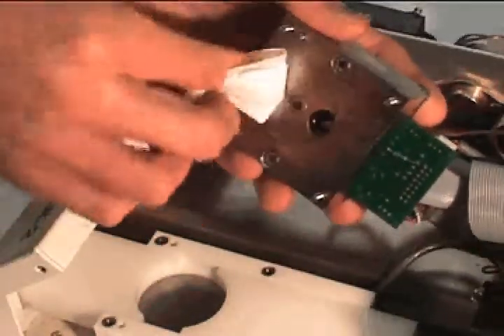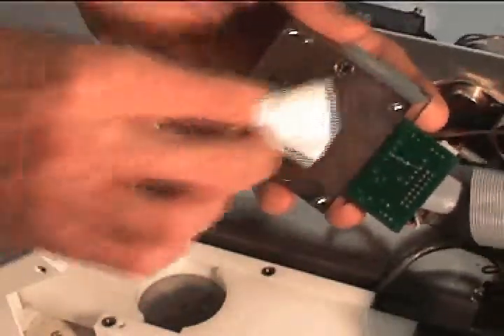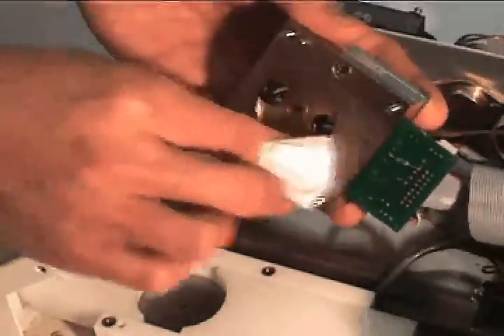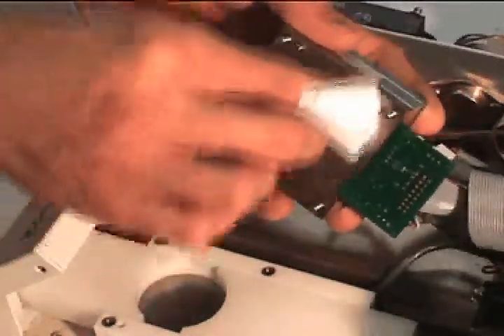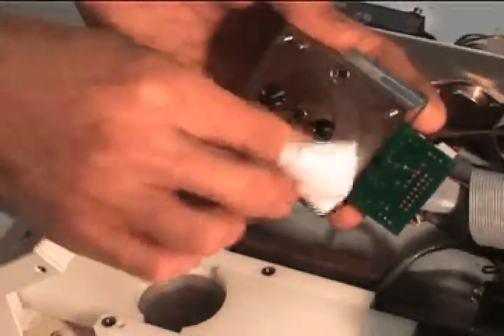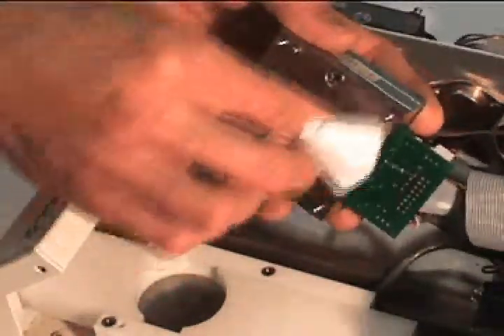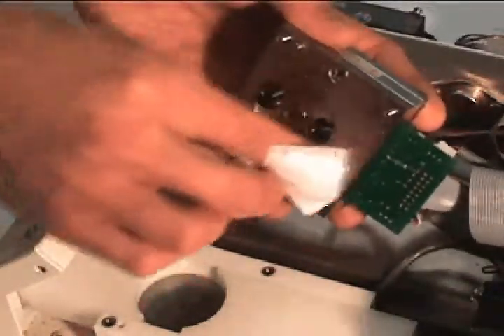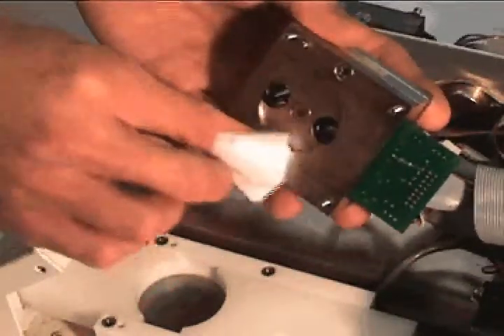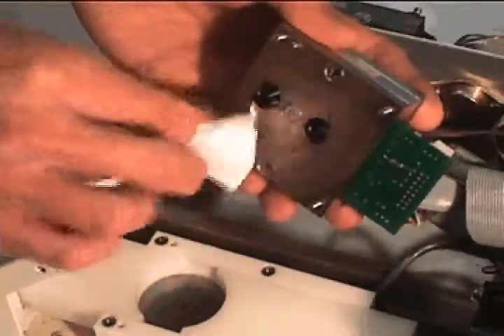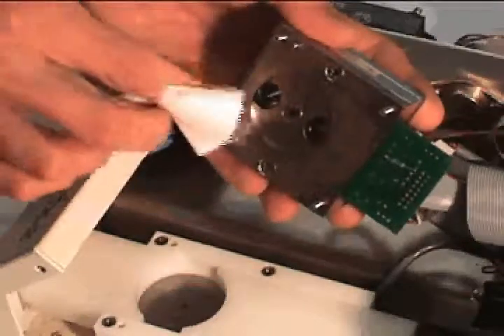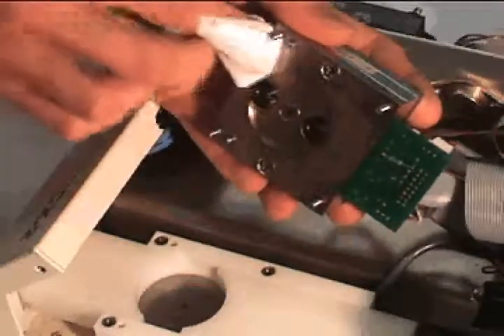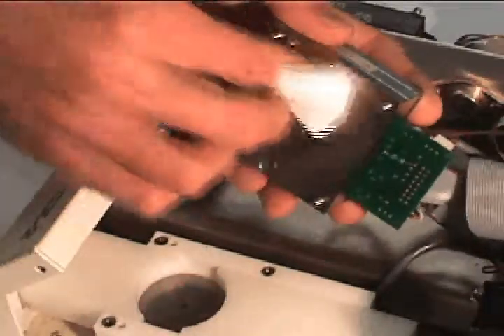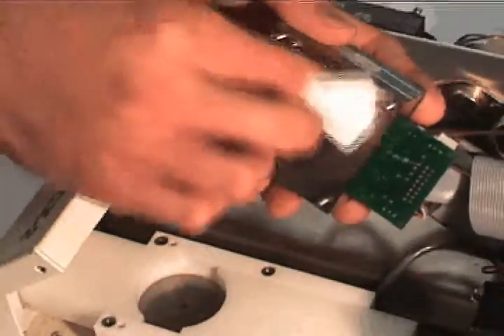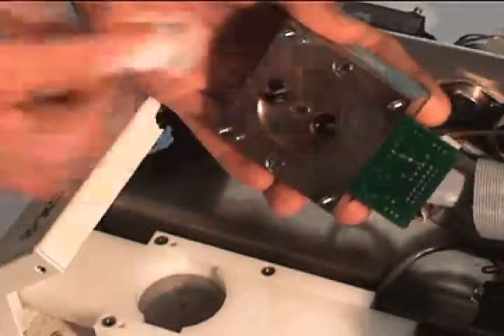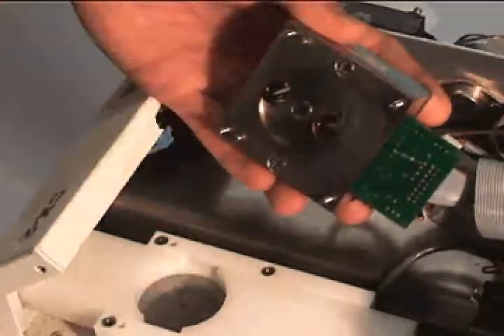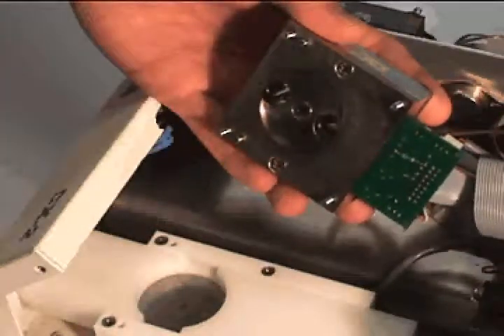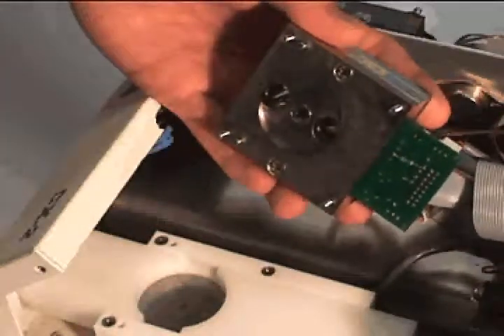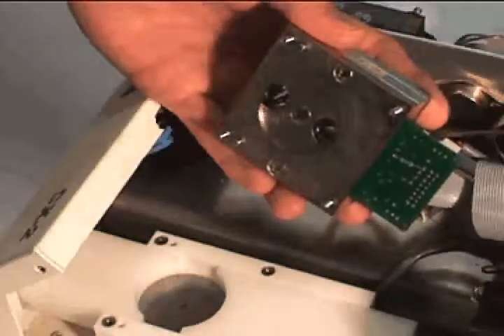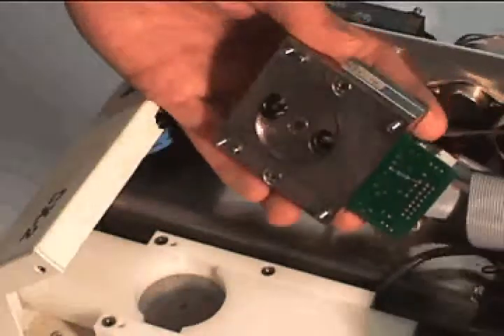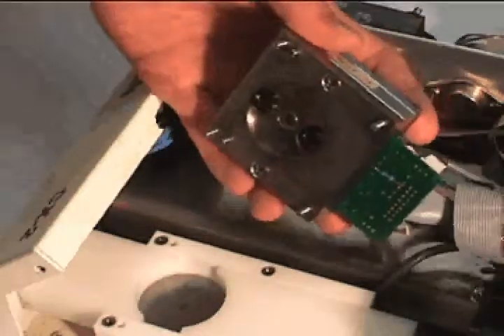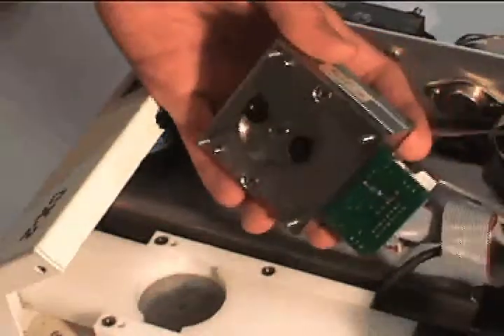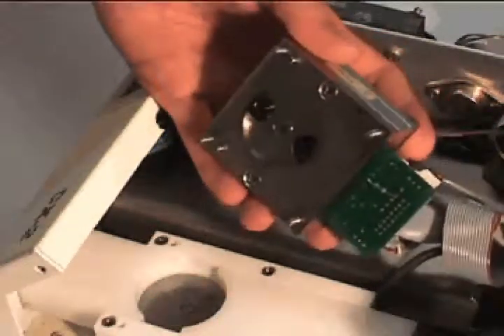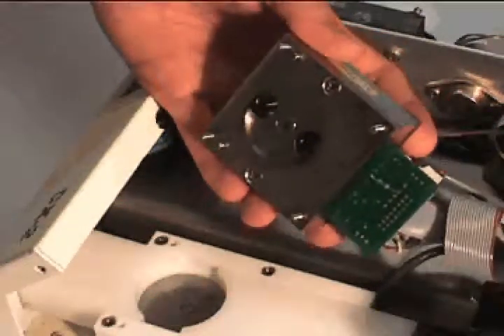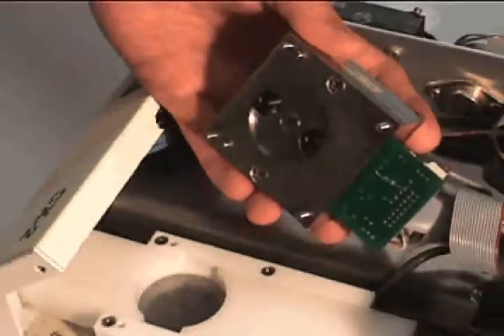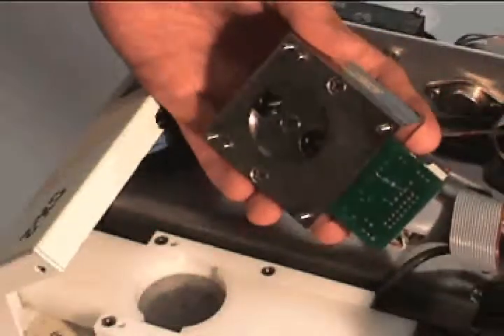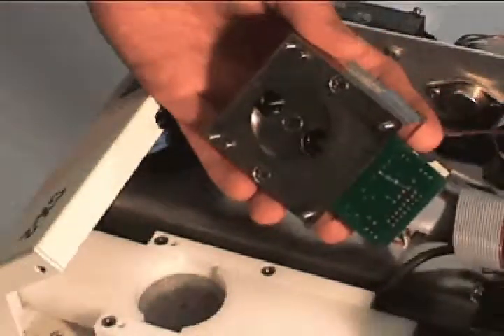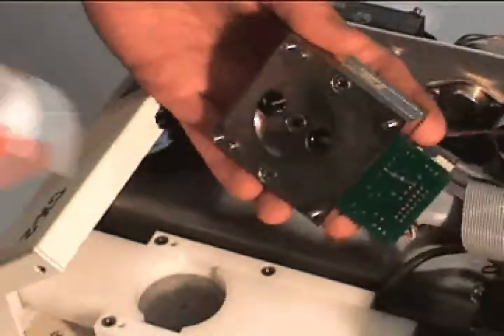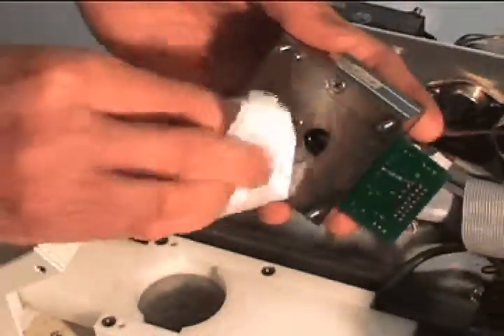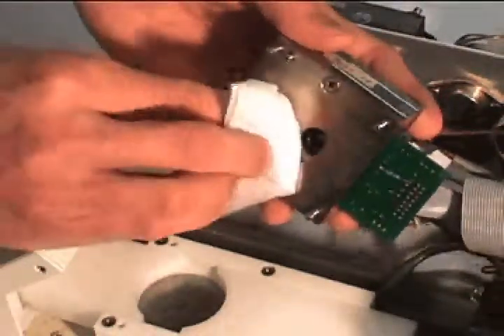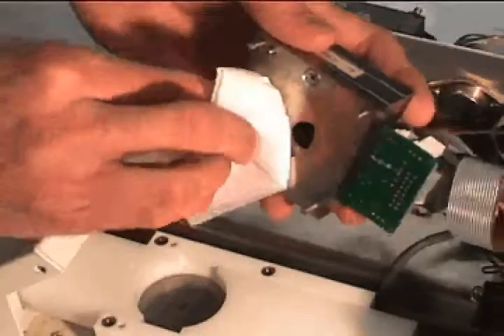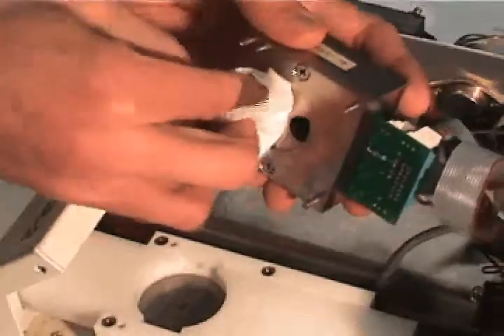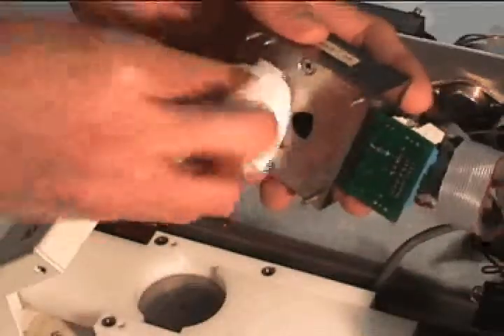Finally, clean the rest of the bottom of the sensor block. Be sure to remove any and all residue of sample contamination, especially where the cup seals against the sensor block.